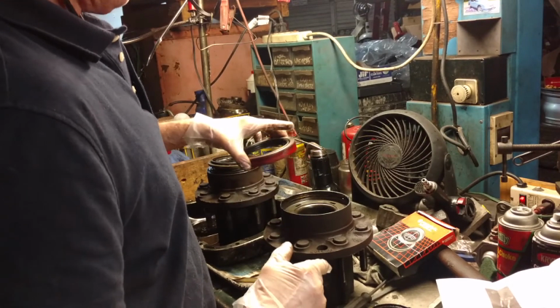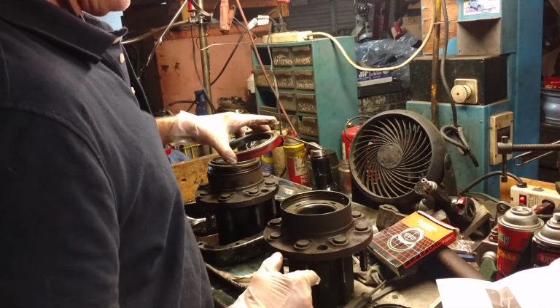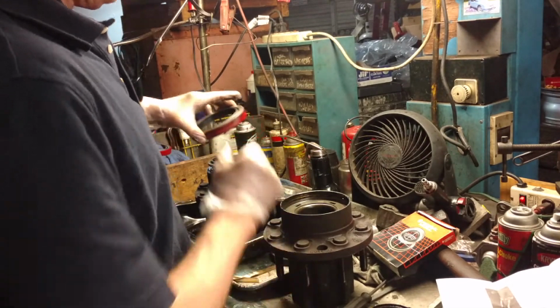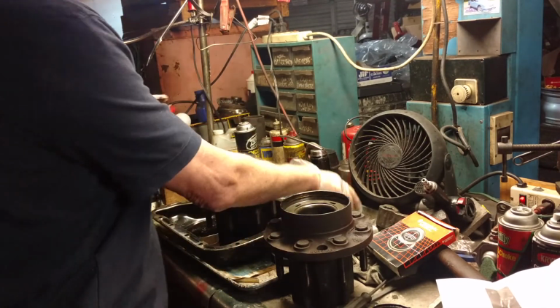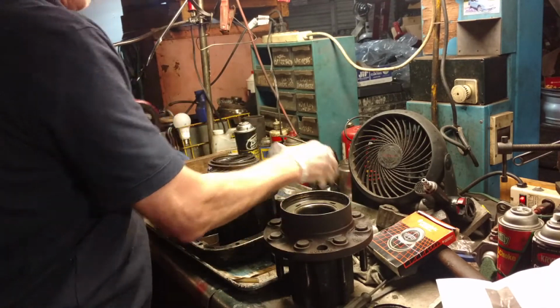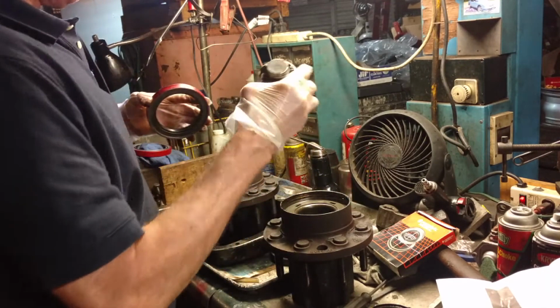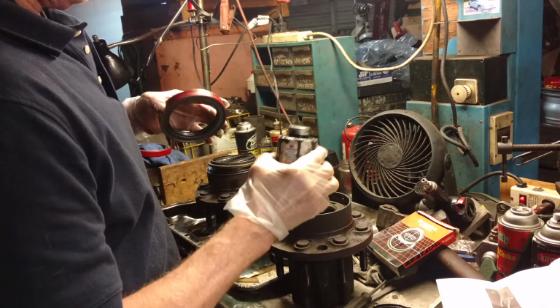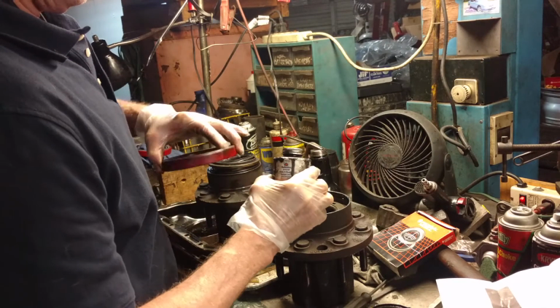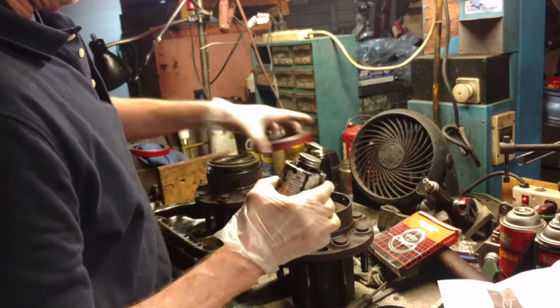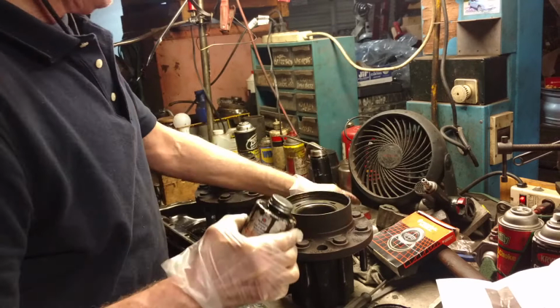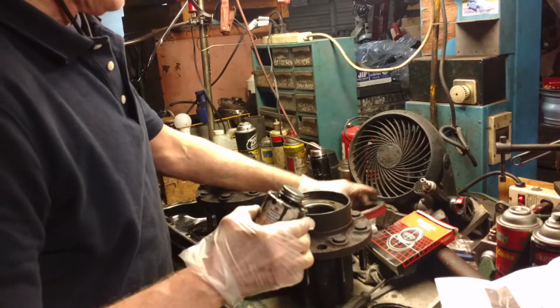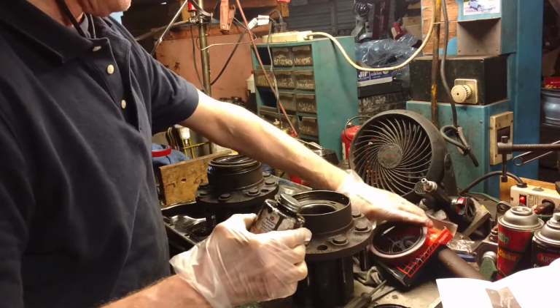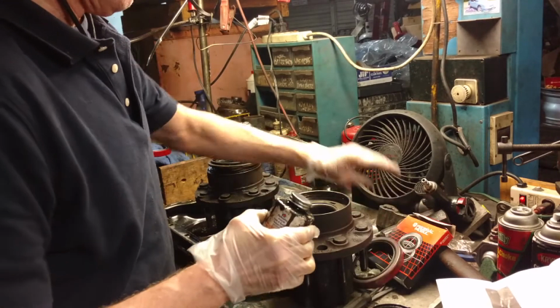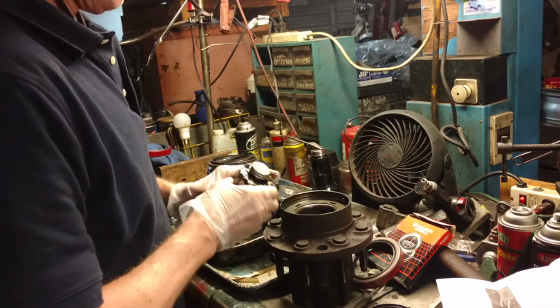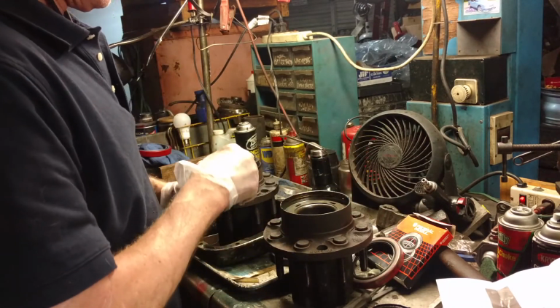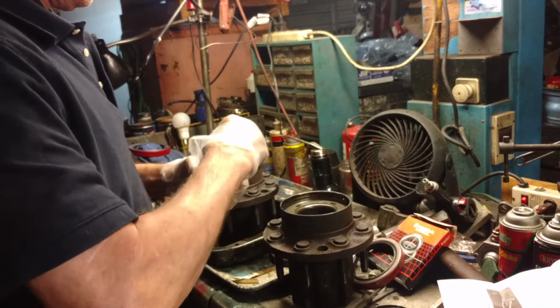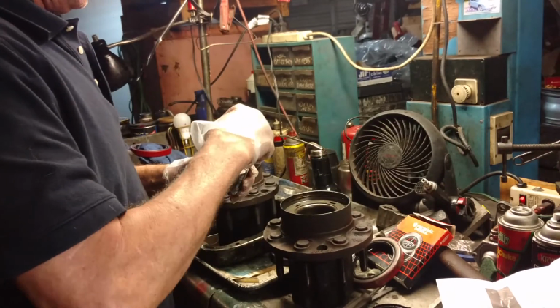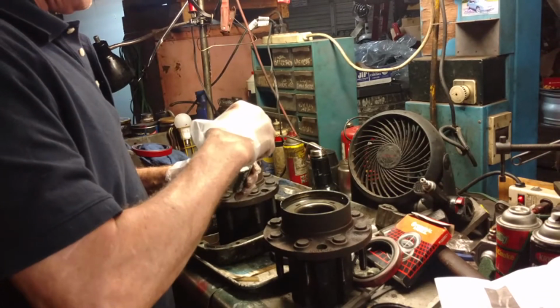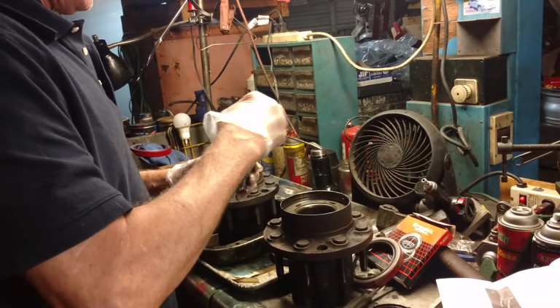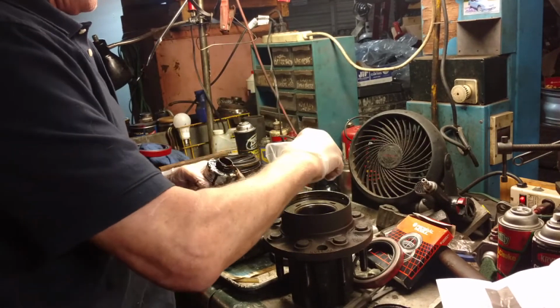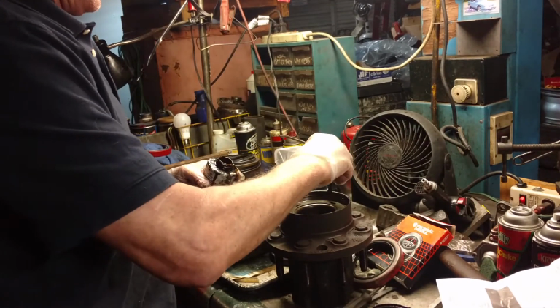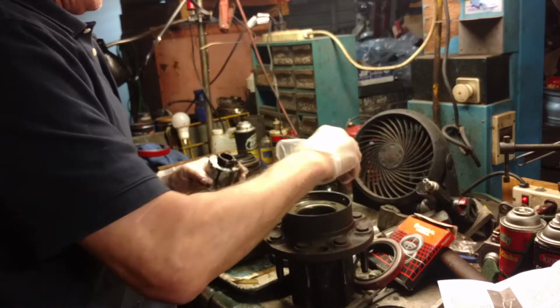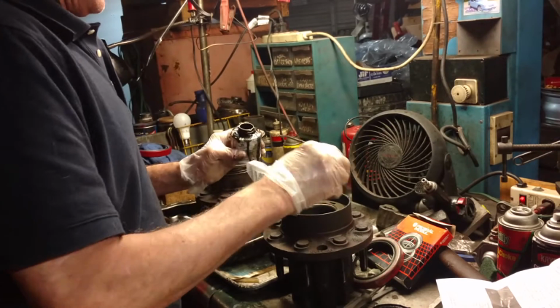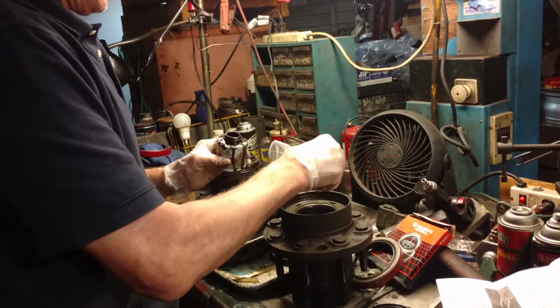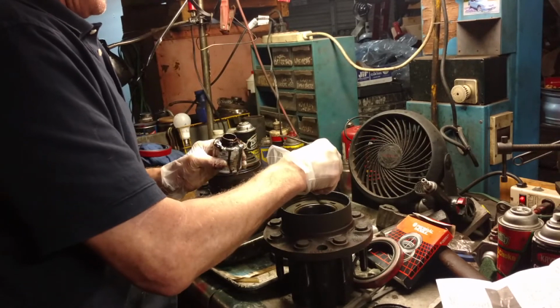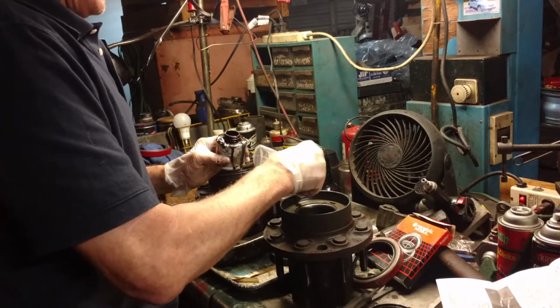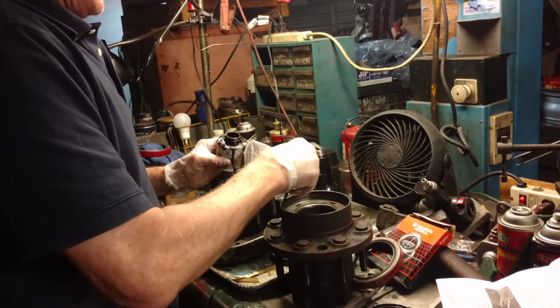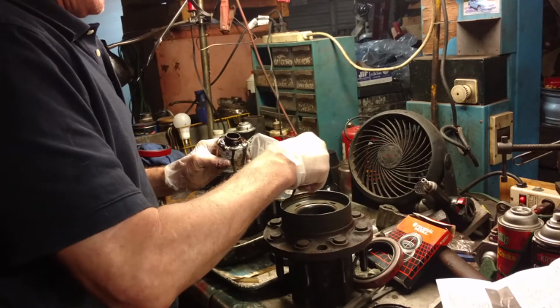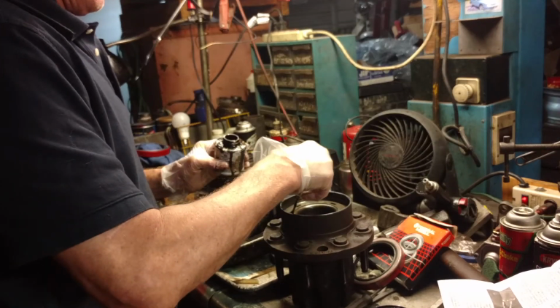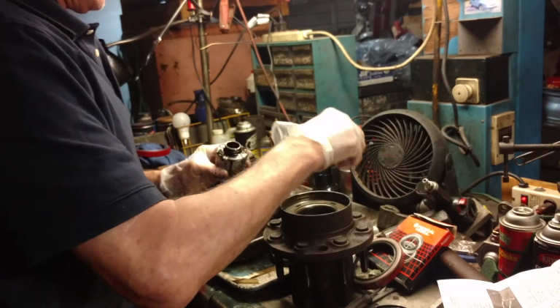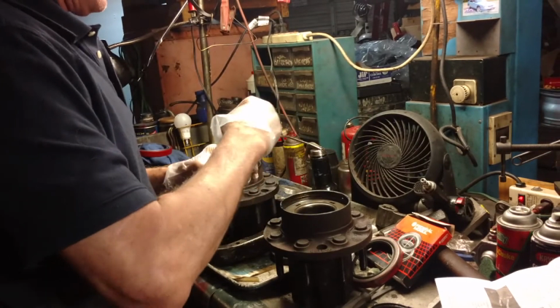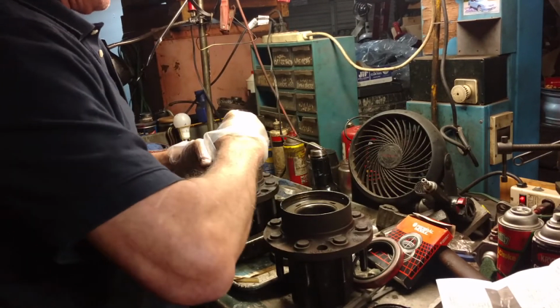What I like to do is use some of this Permatex — I've already installed it, but I just figured I'd show you real quick. Take this Permatex — this is the non-hardening type — and put it around the outside of where the seal goes in, not the inside.